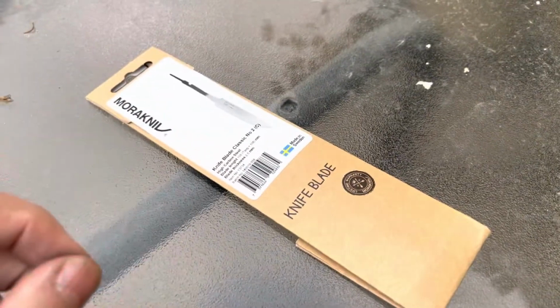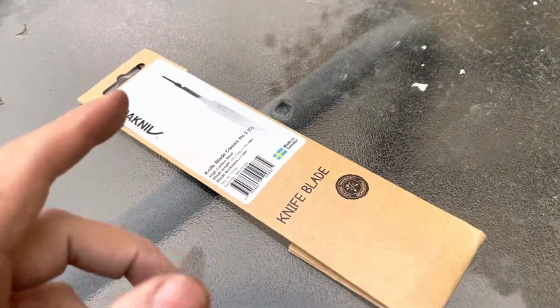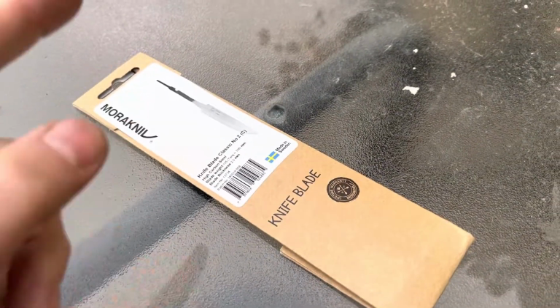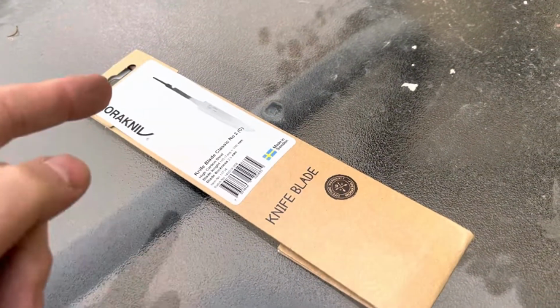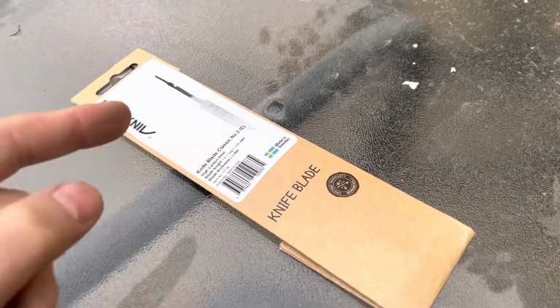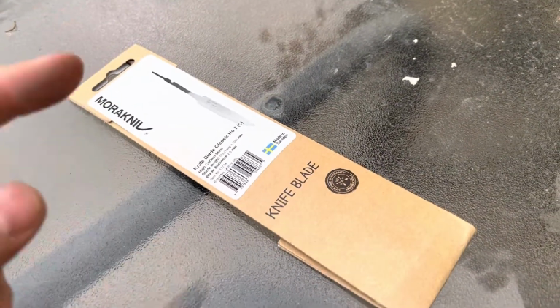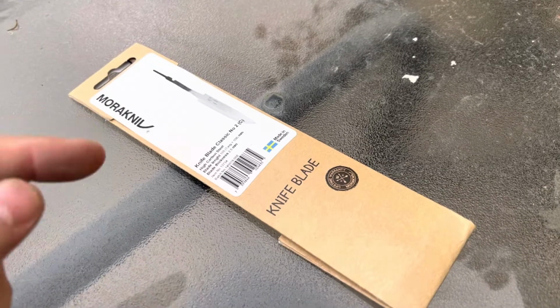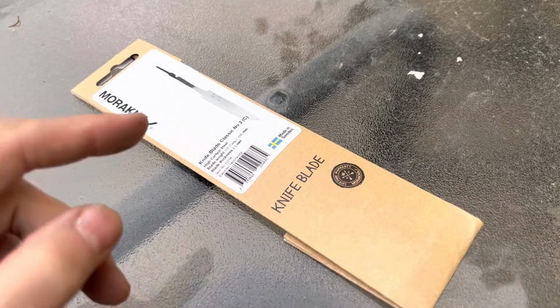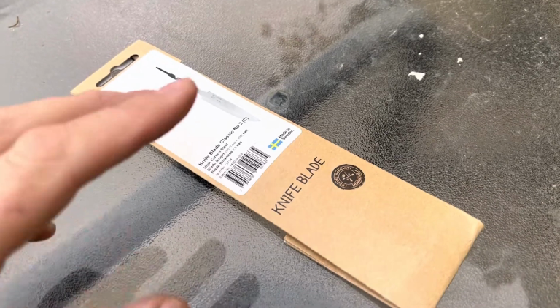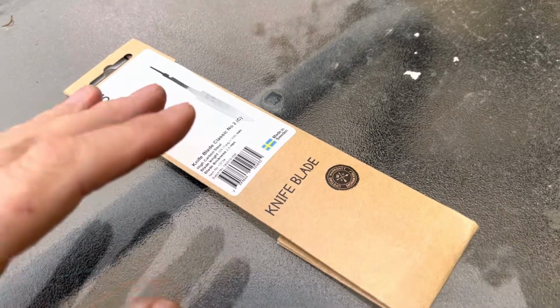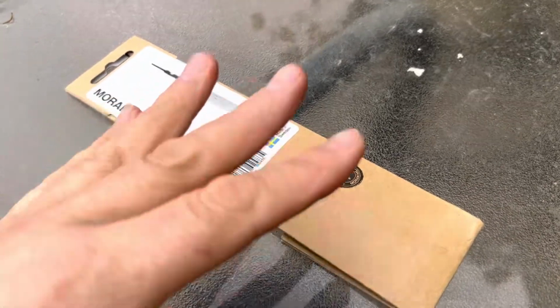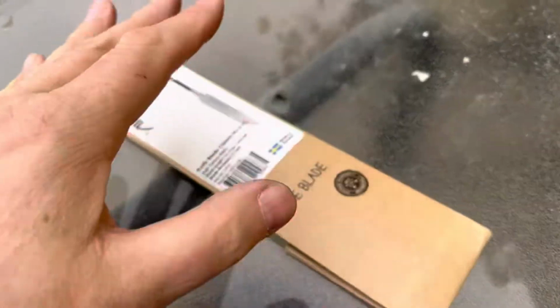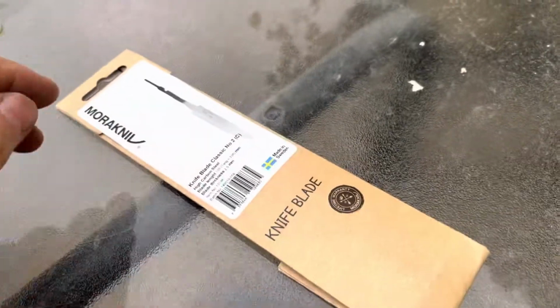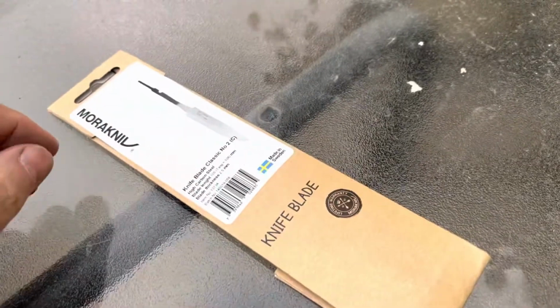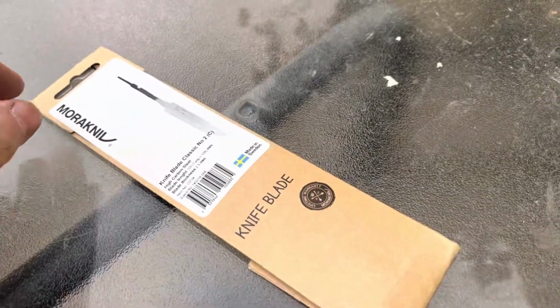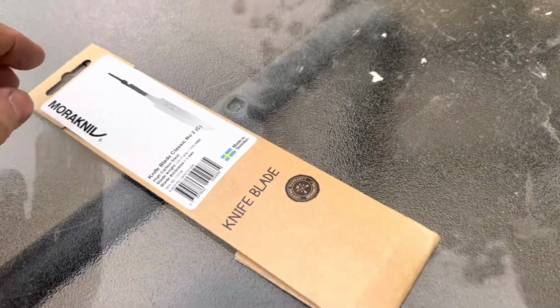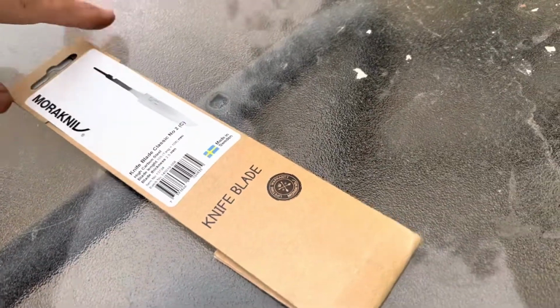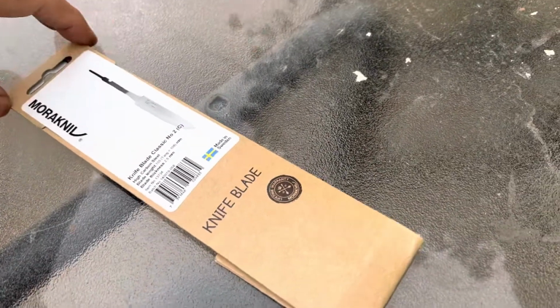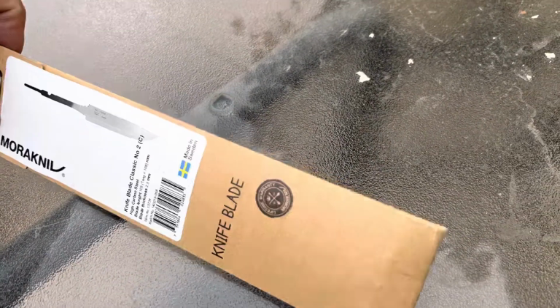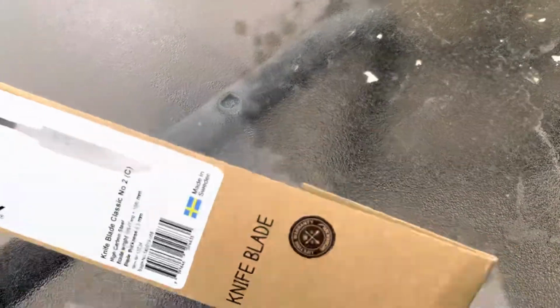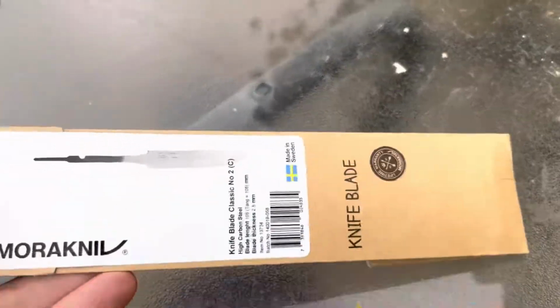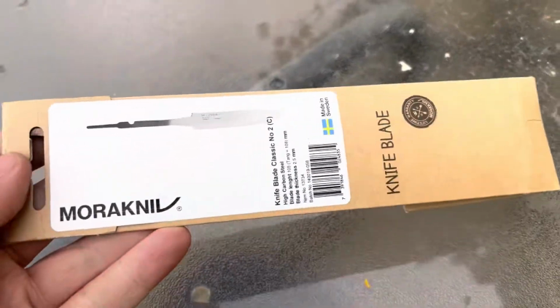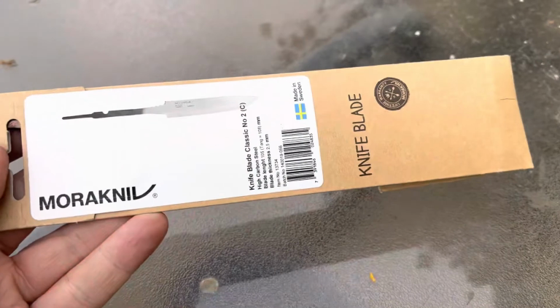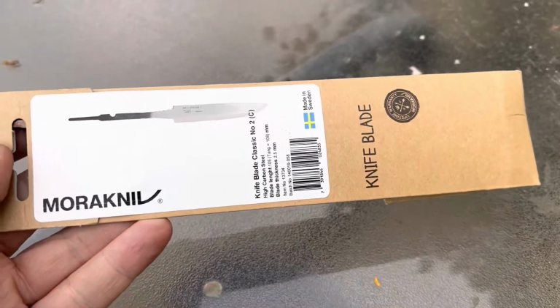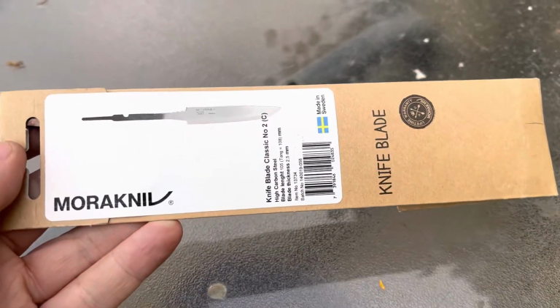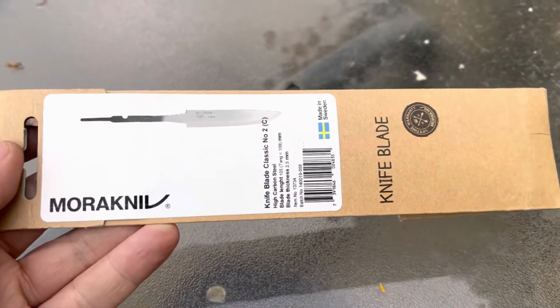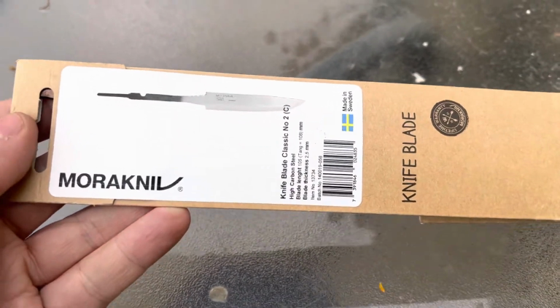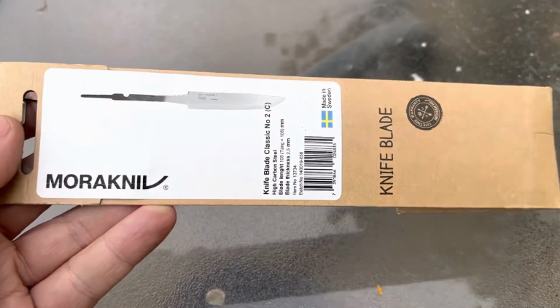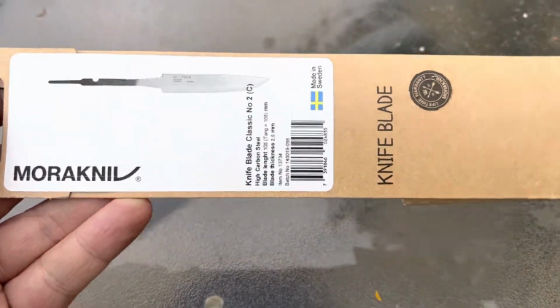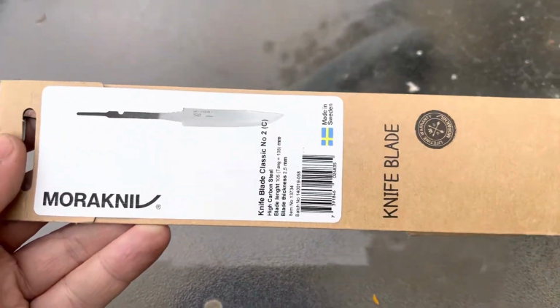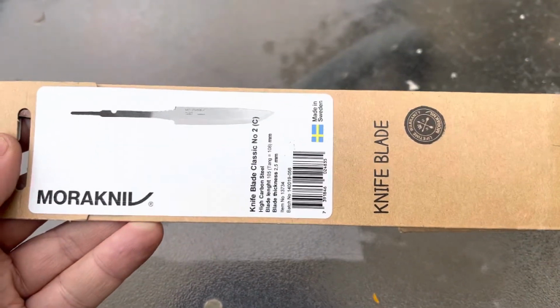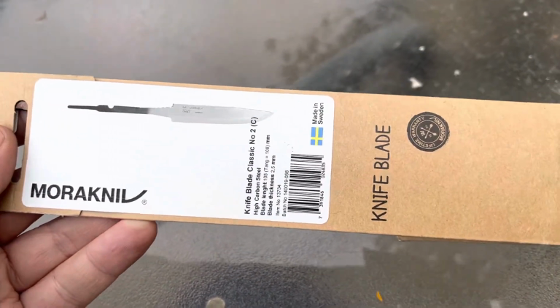Do you have a knife person who you think might like to put a handle on their own knife? Well, you could do a lot worse for them than a little Mora Knieve blade.